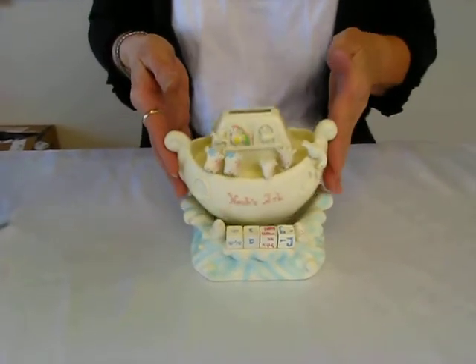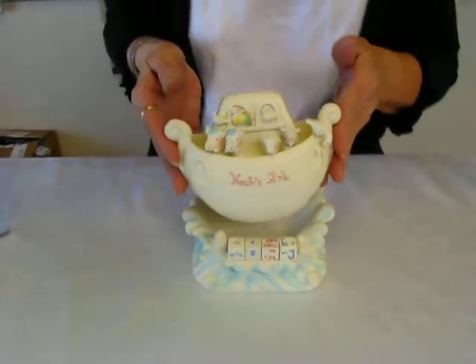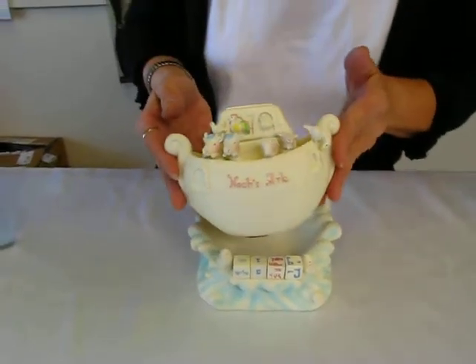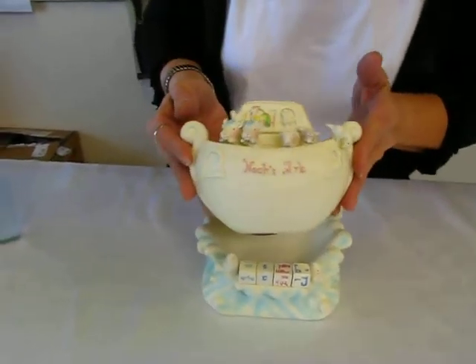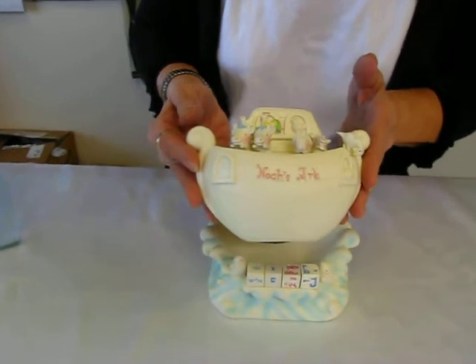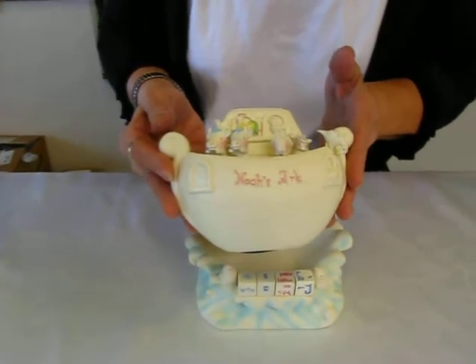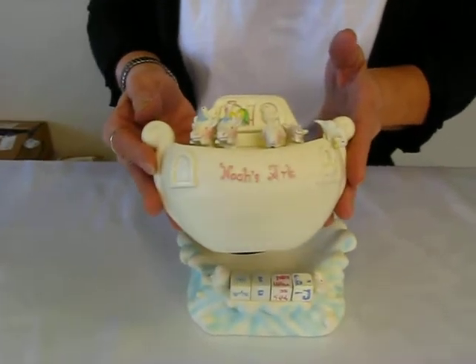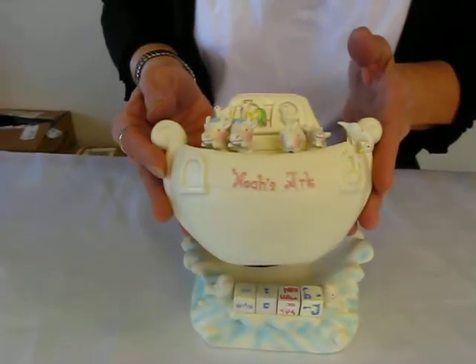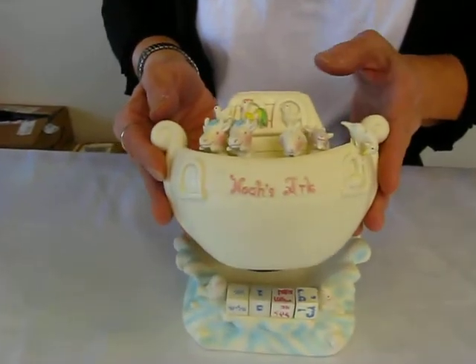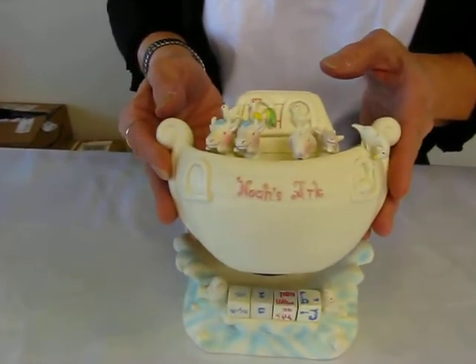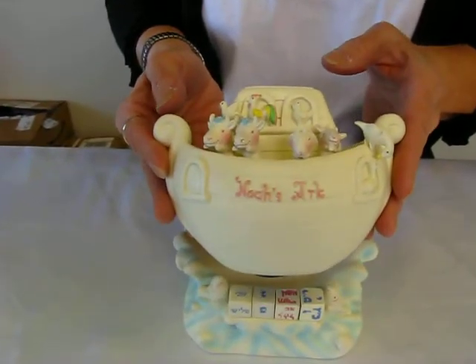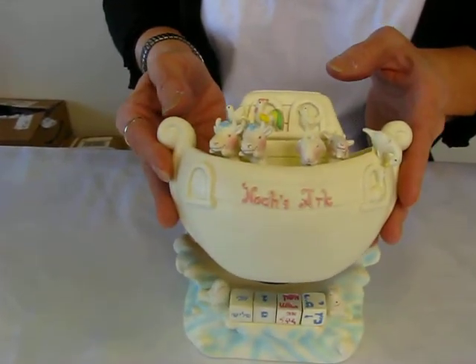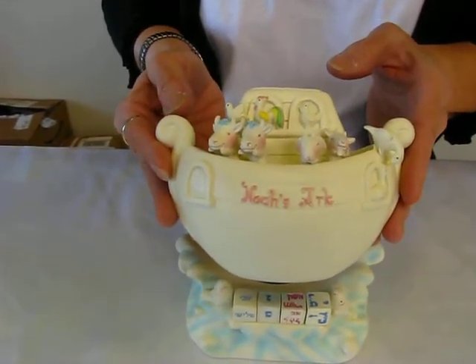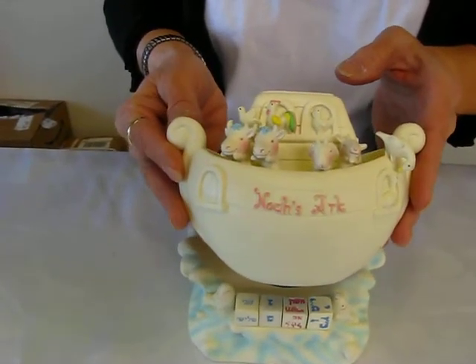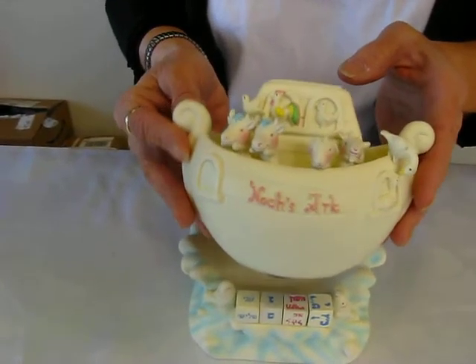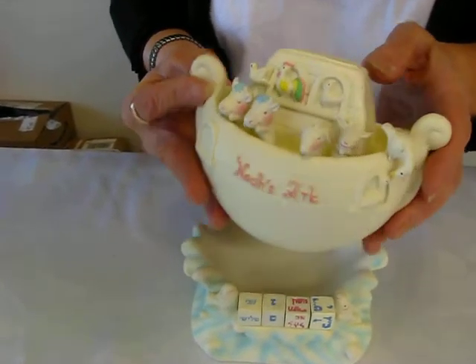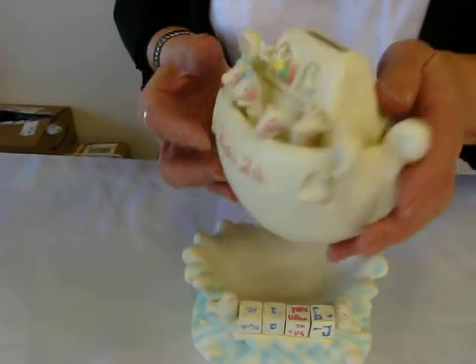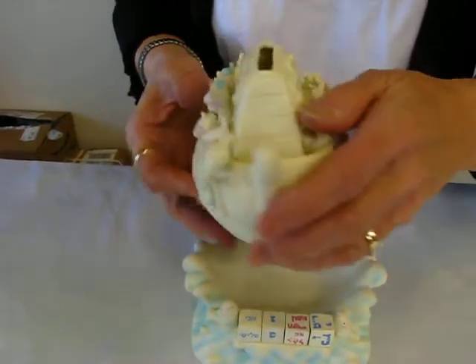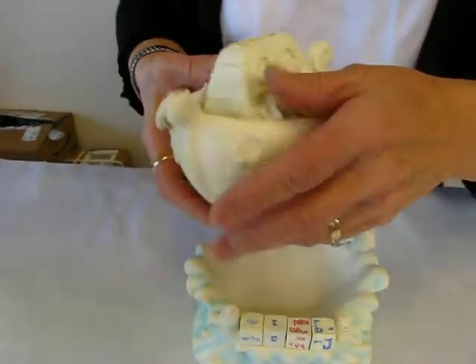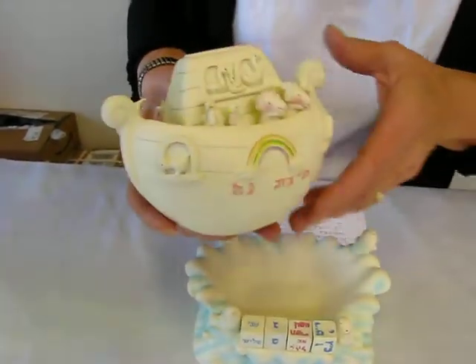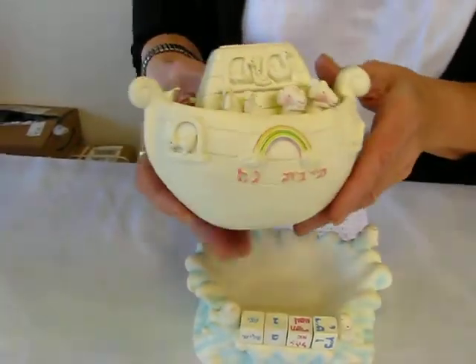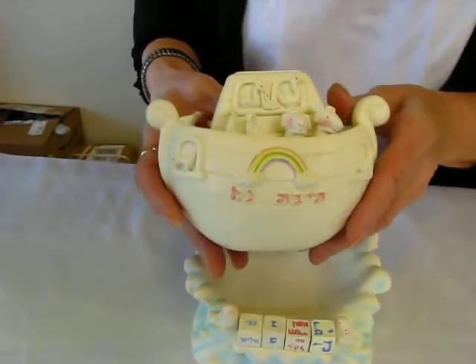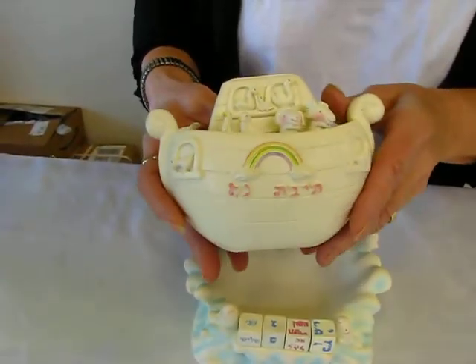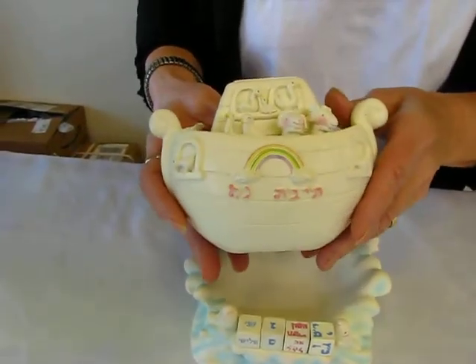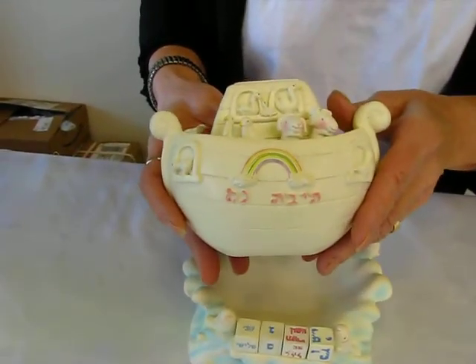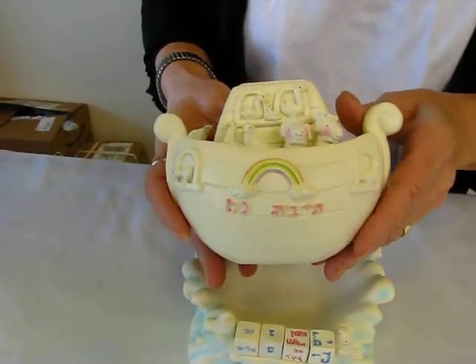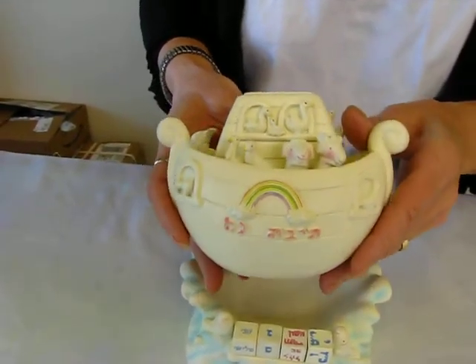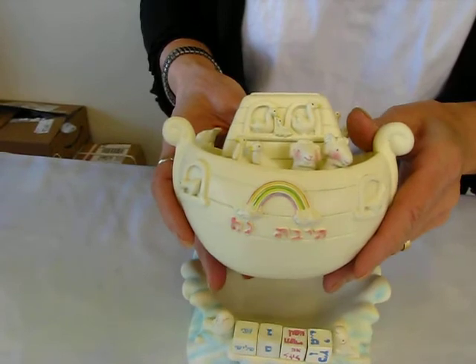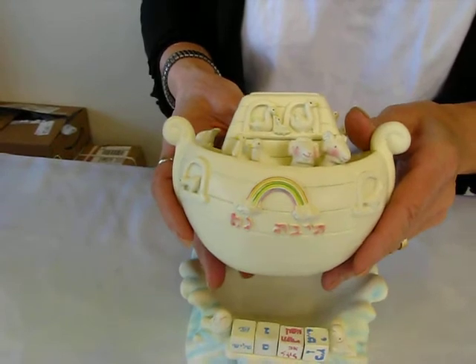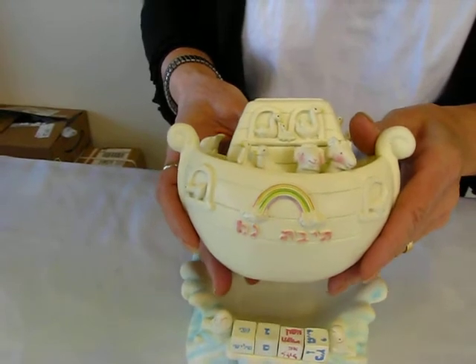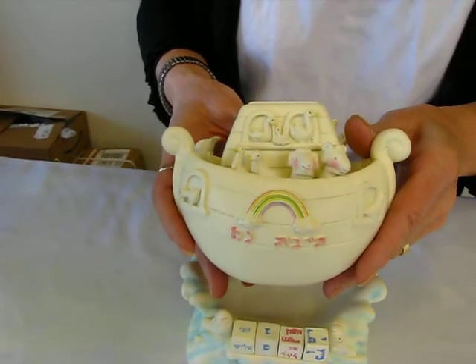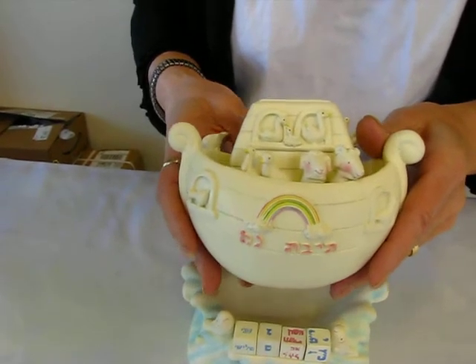The Ark on the front says 'Noah's Ark' in pink and you can see the animals two by two there. On the reverse side we have a very colorful rainbow and again your animals, with pink and blue accents.